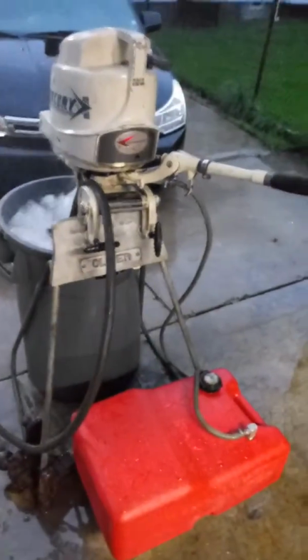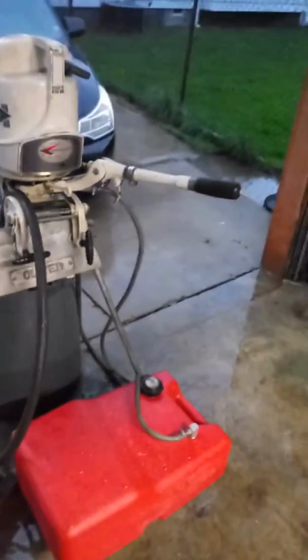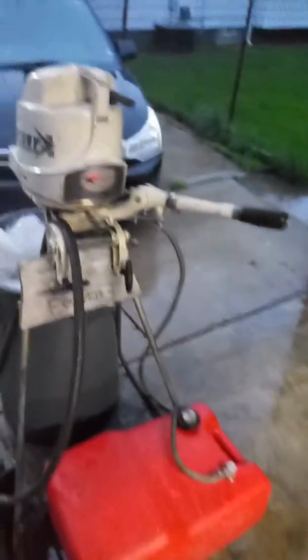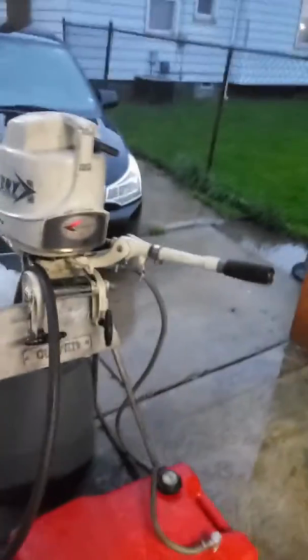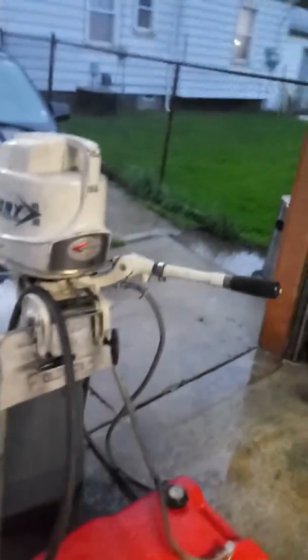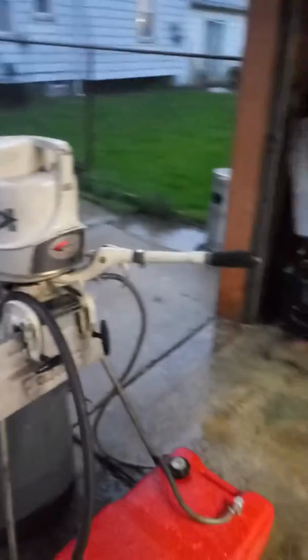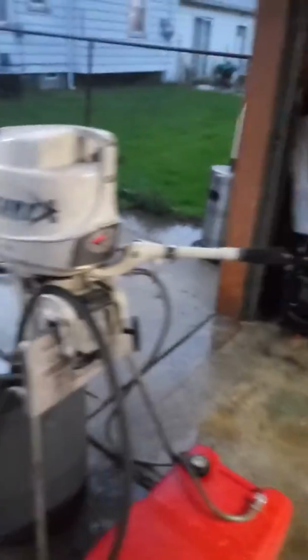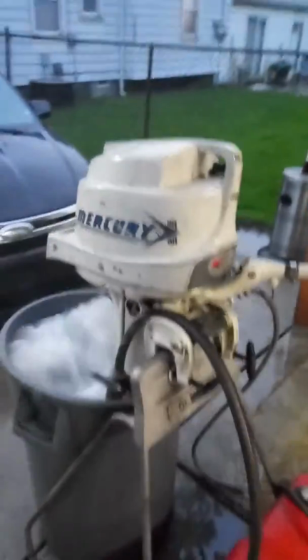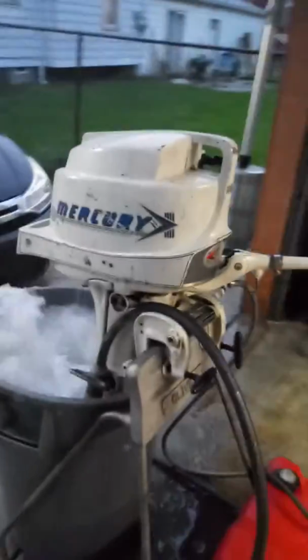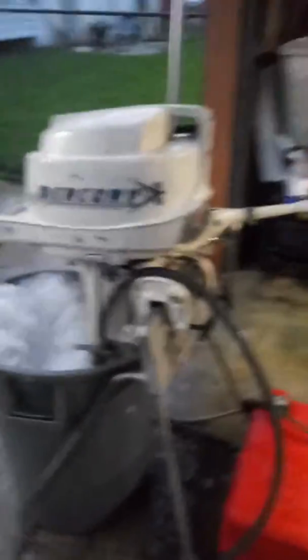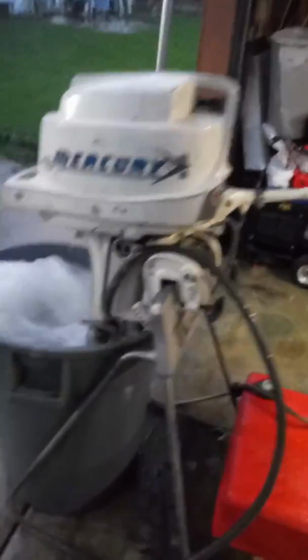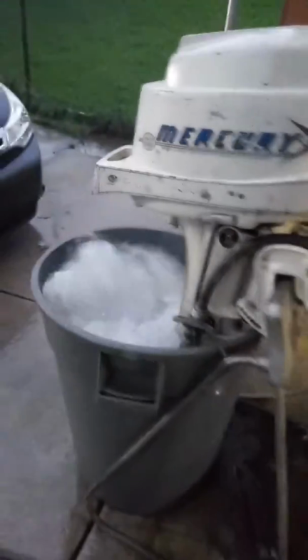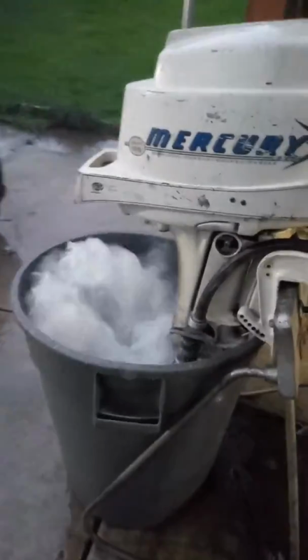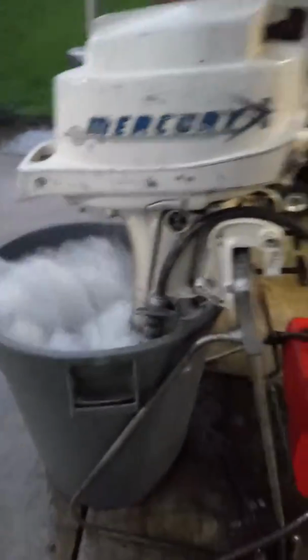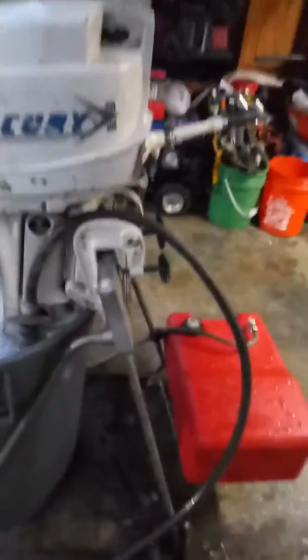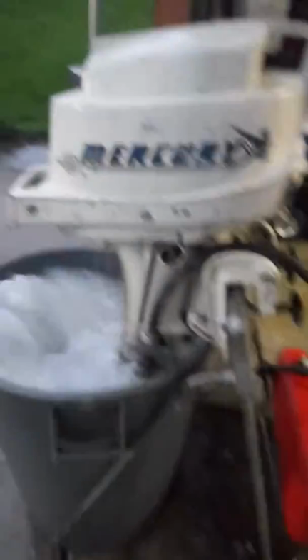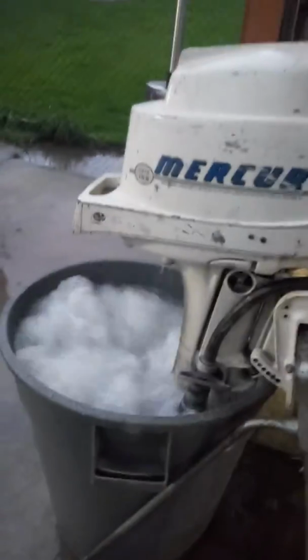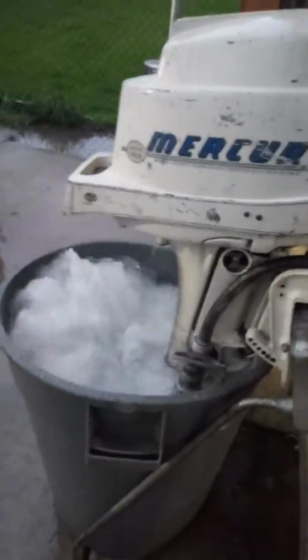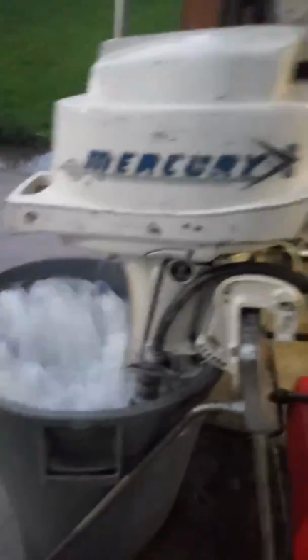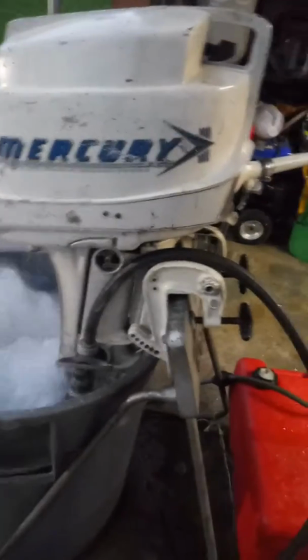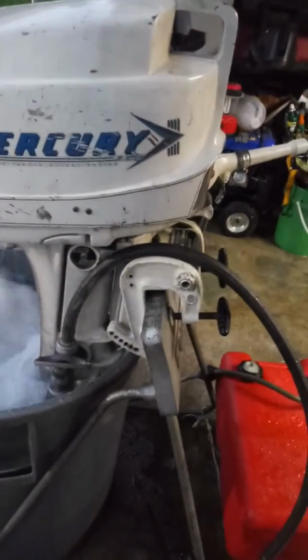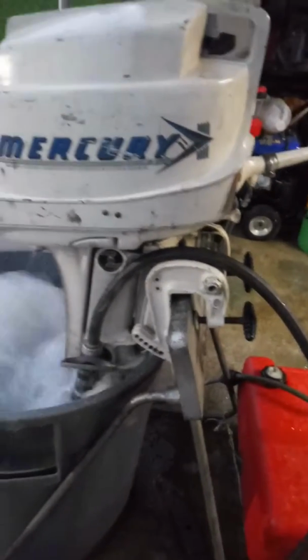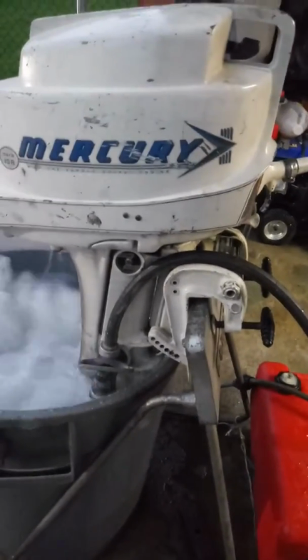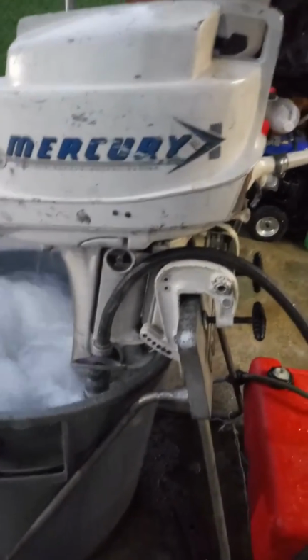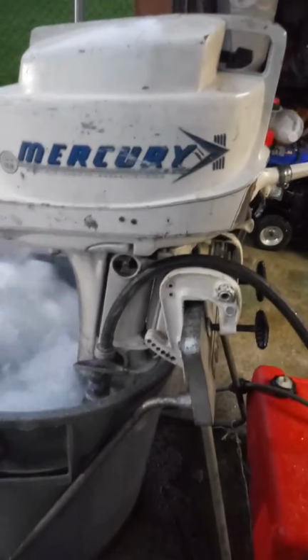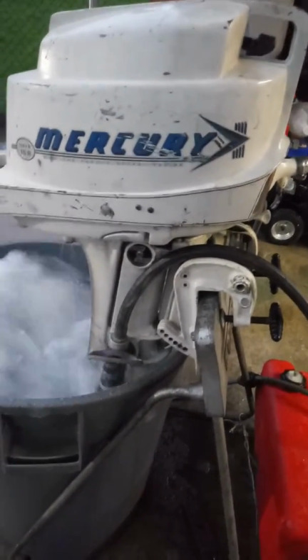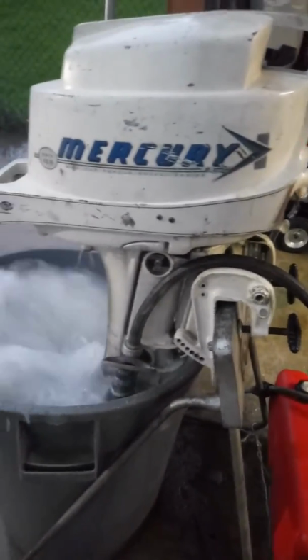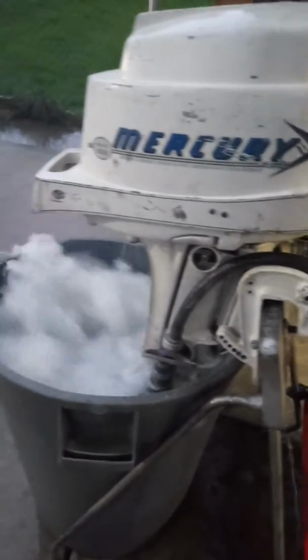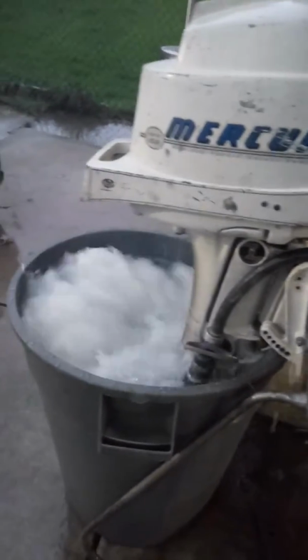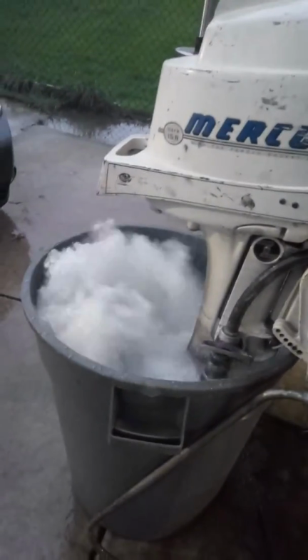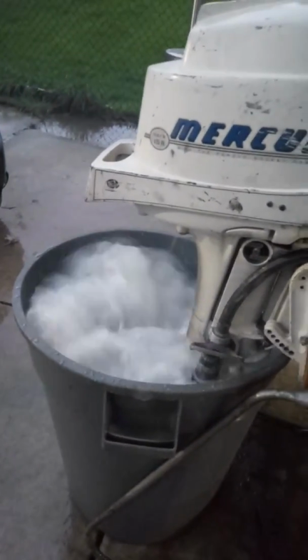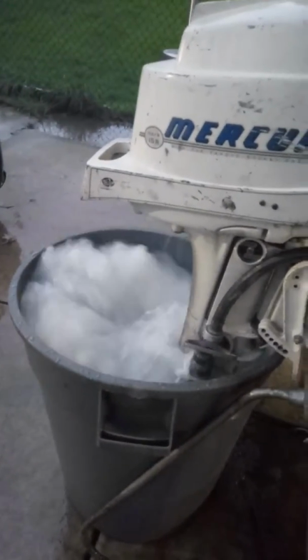I got this thing running now, boy. This thing is humming like a pan. I got it in gear right now. Look at it churn in that water. I can't wait to take off.